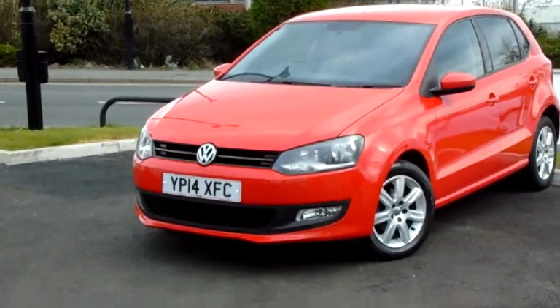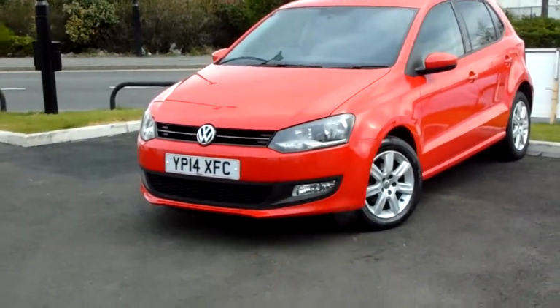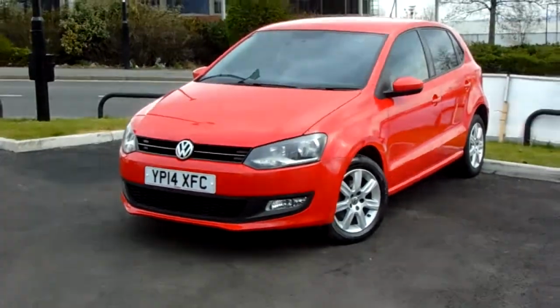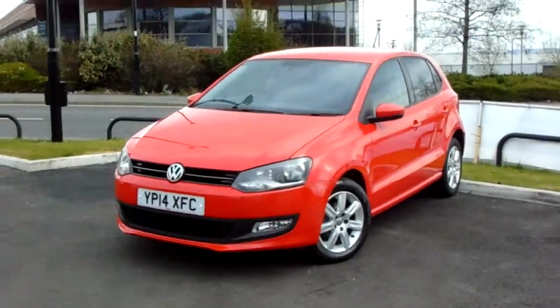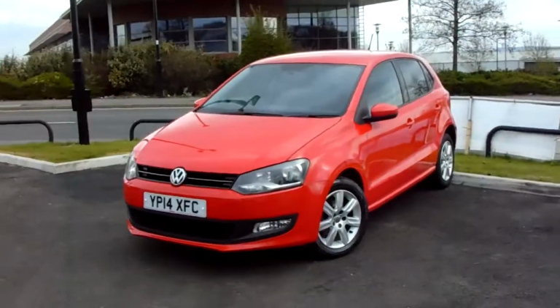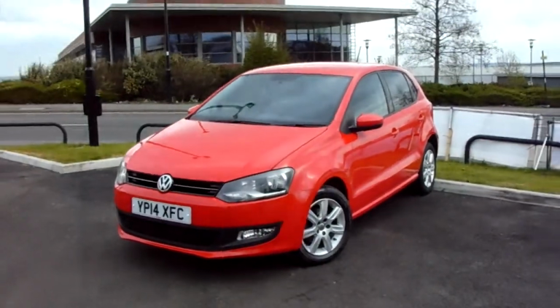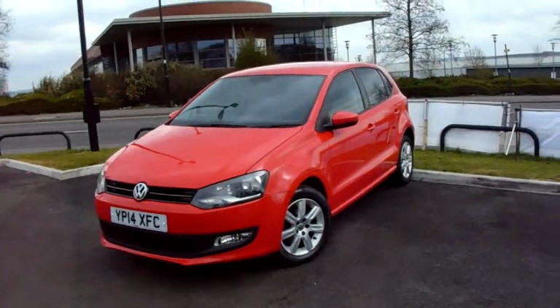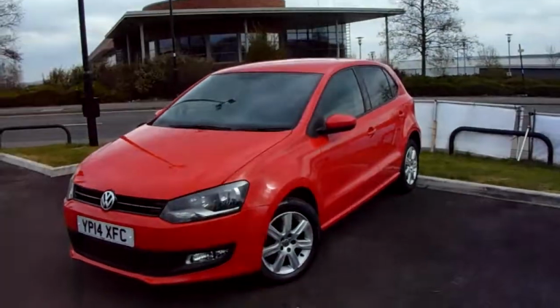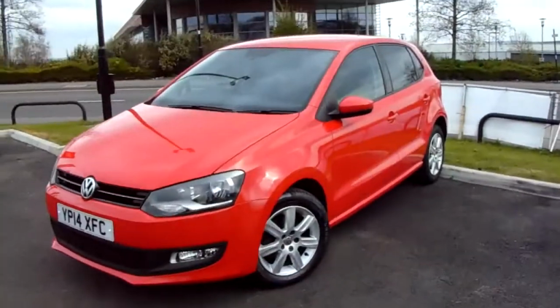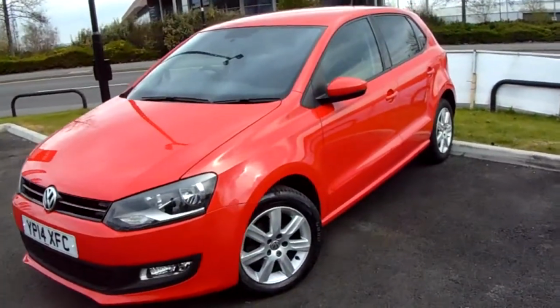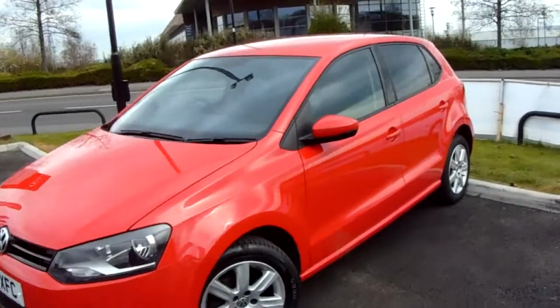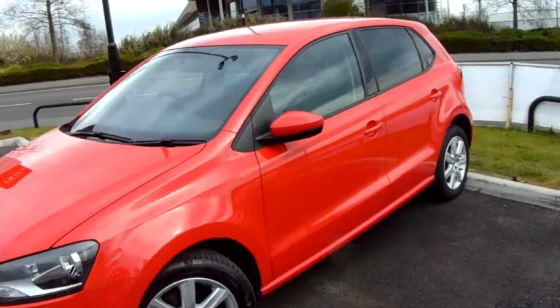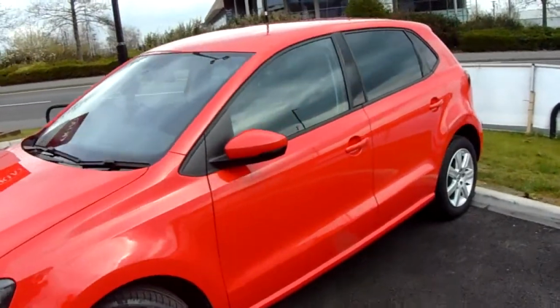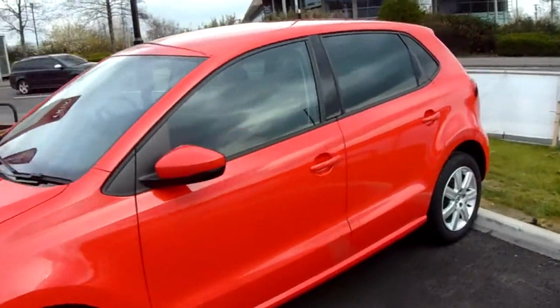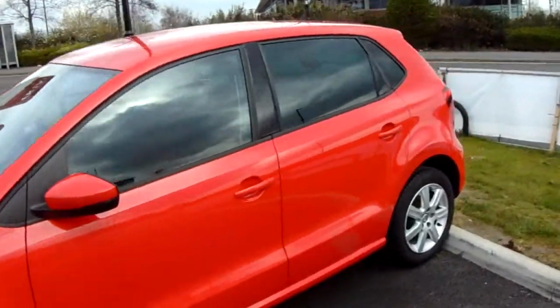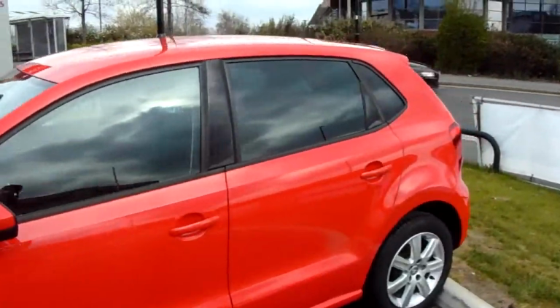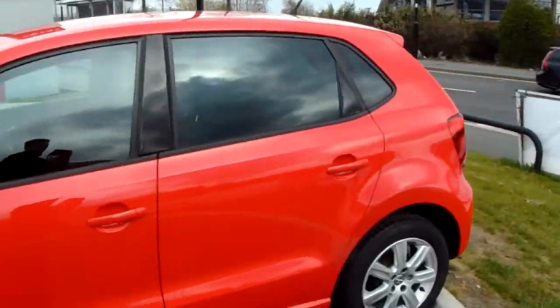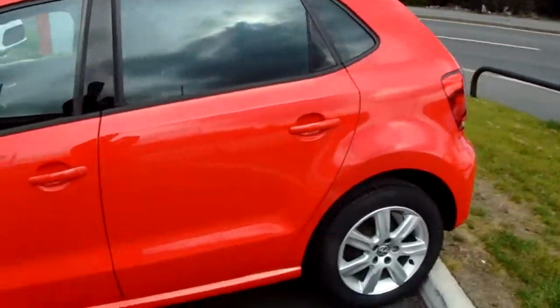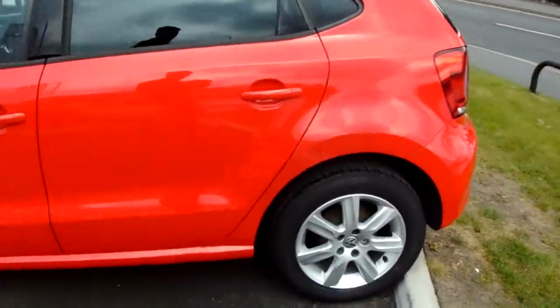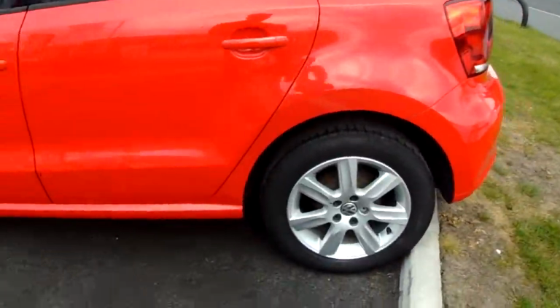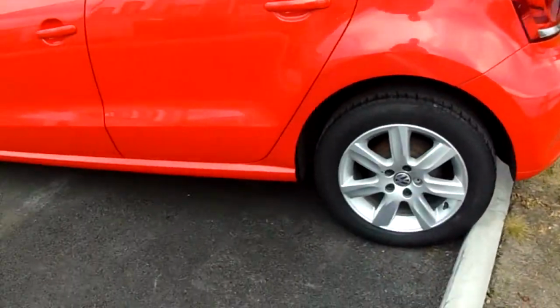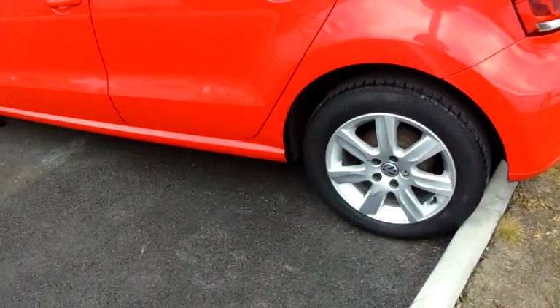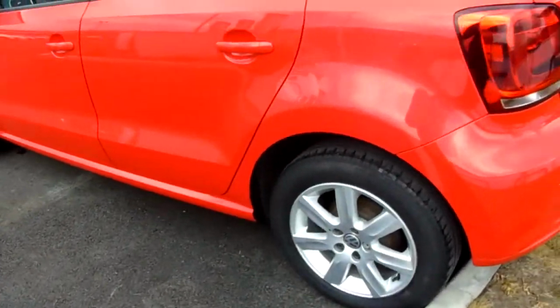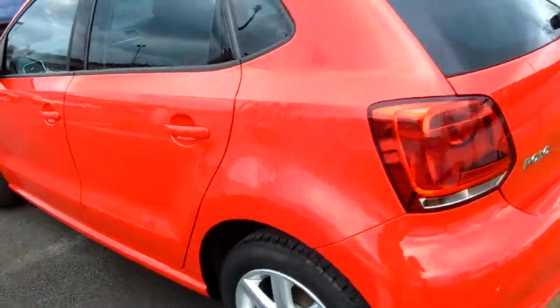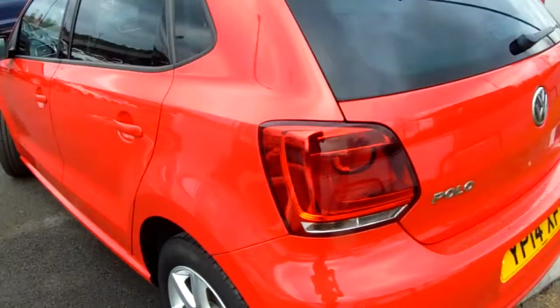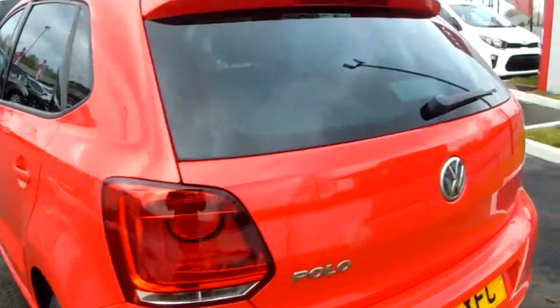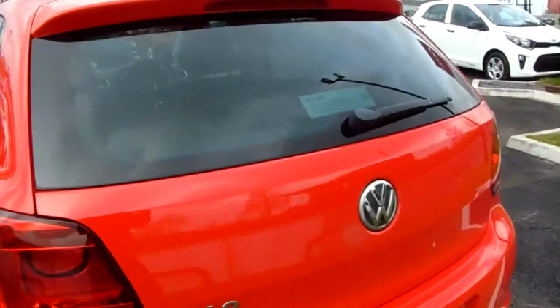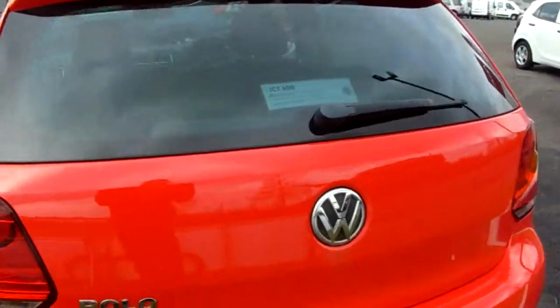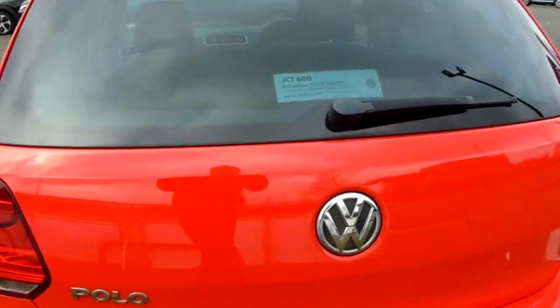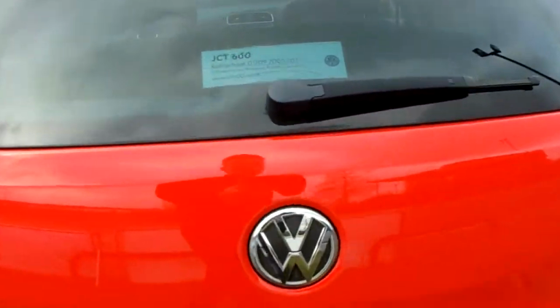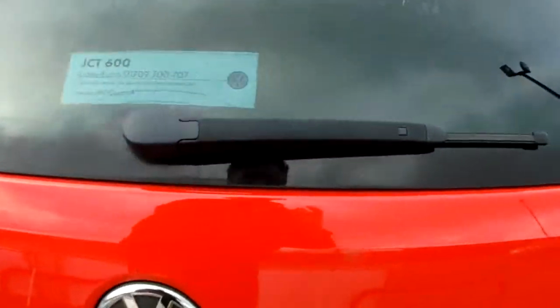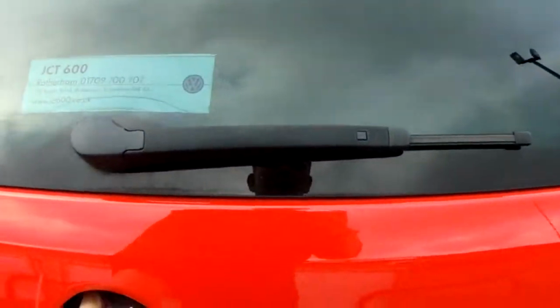The car comes complete with 15-inch multi-spoke alloy wheels. You can see it has five wheels. There are parking sensors to help with difficult parking situations.